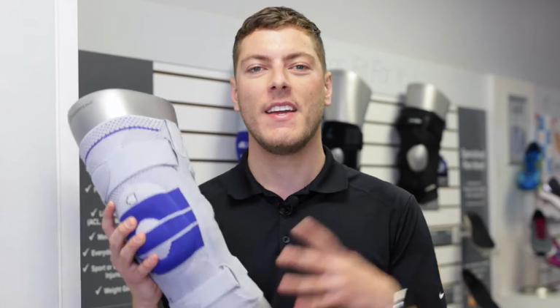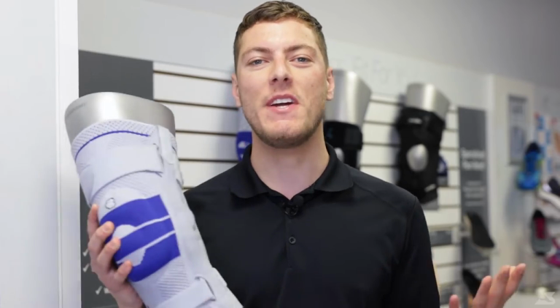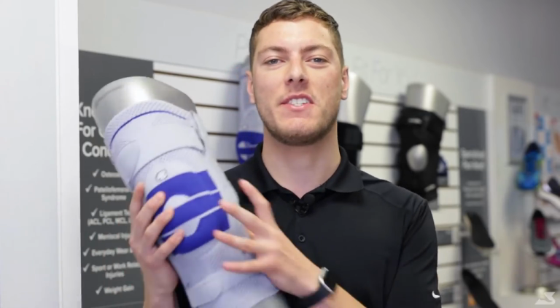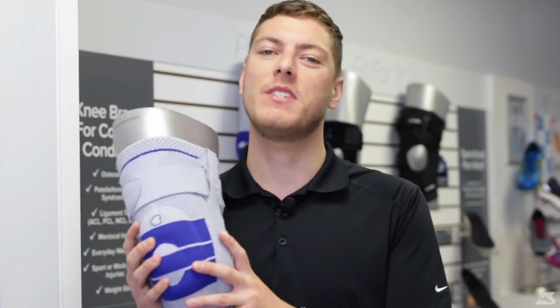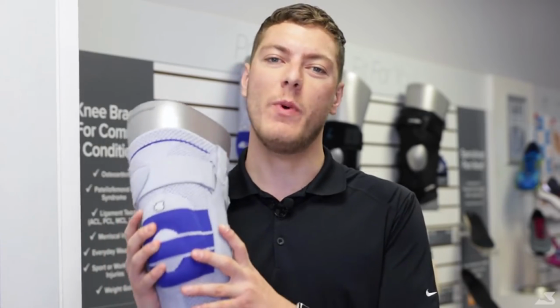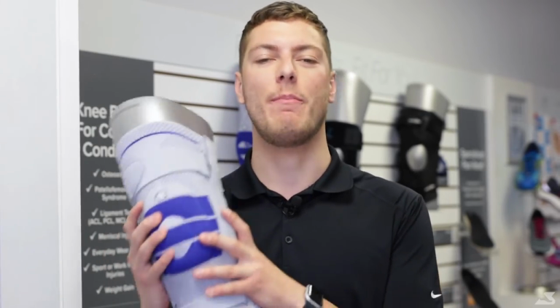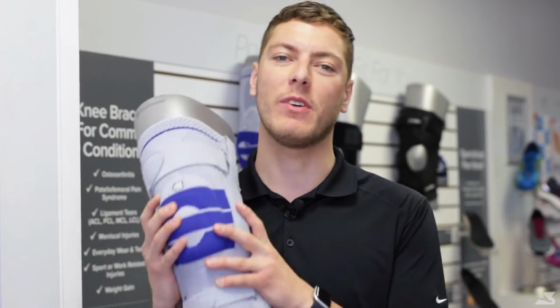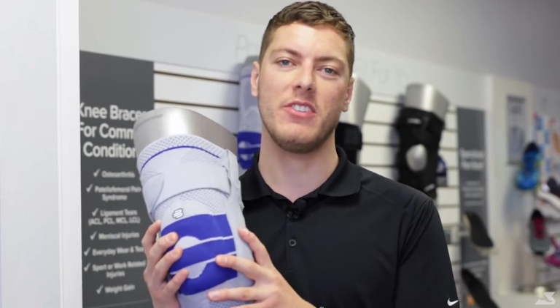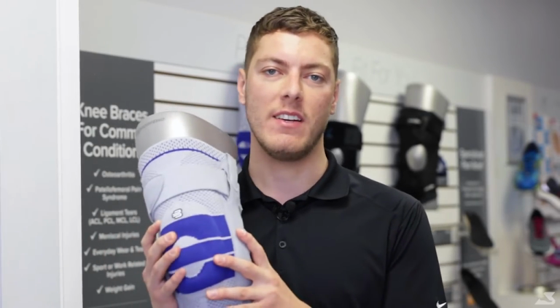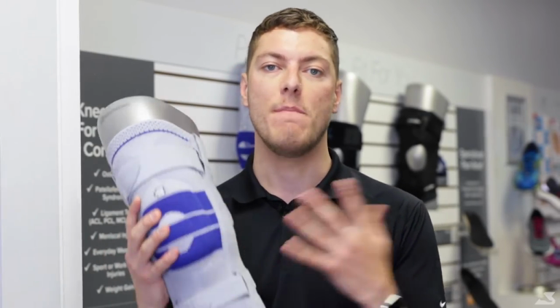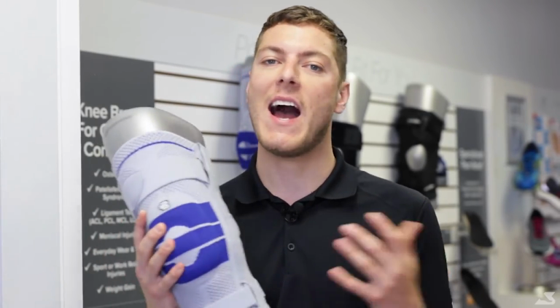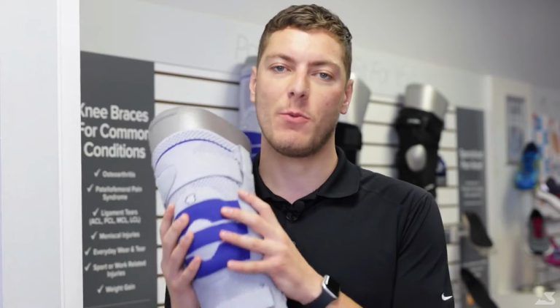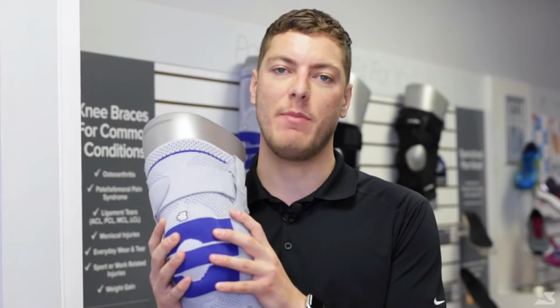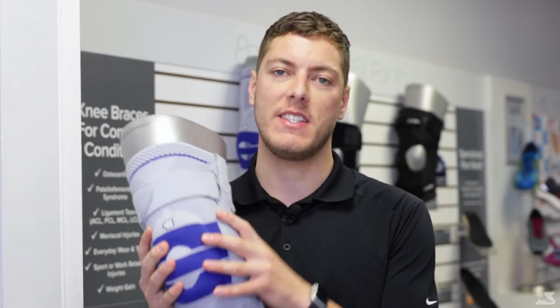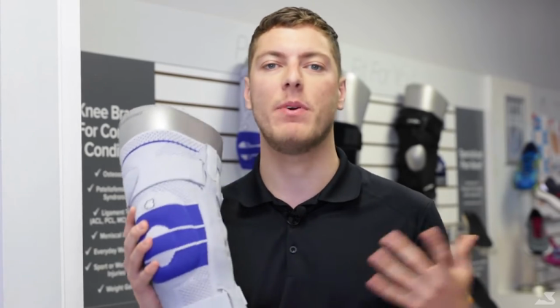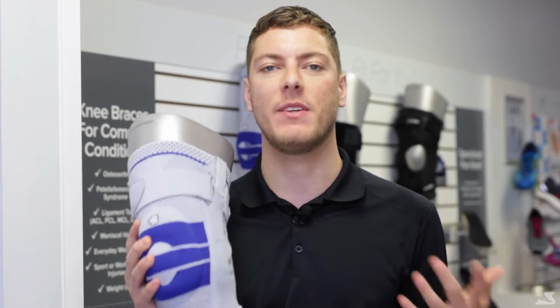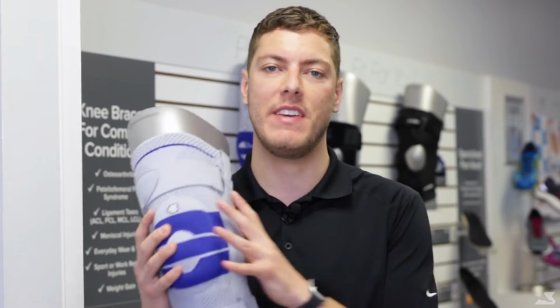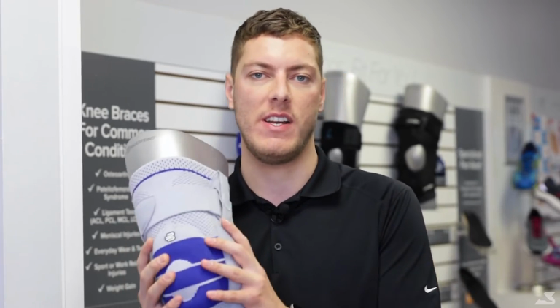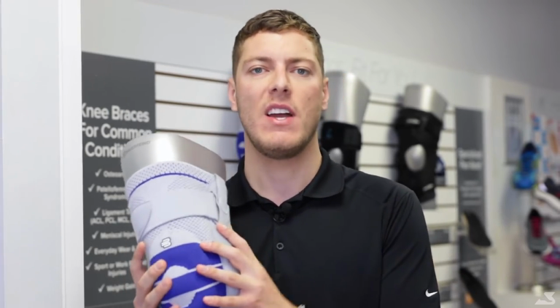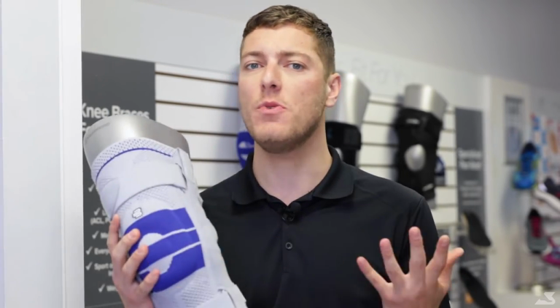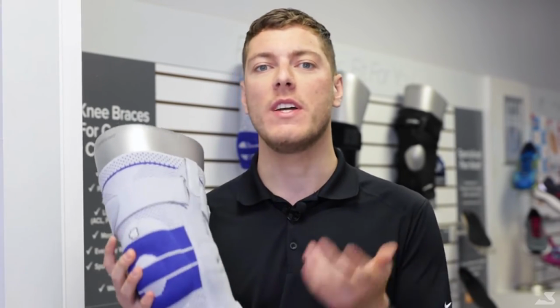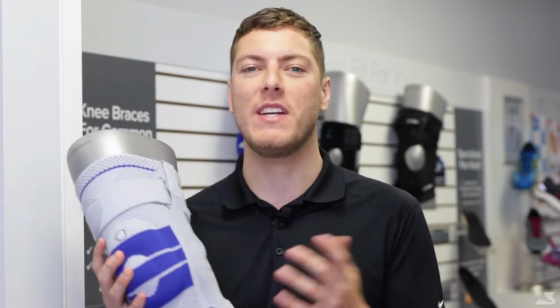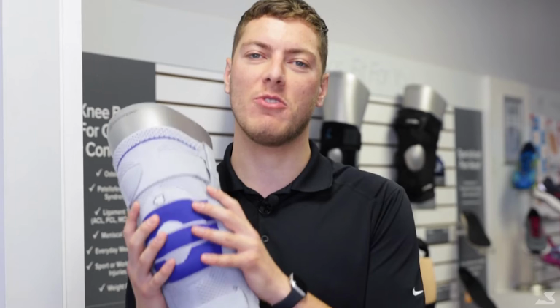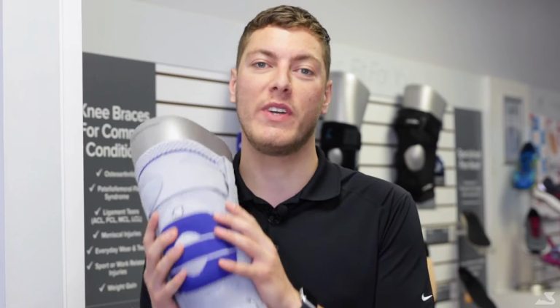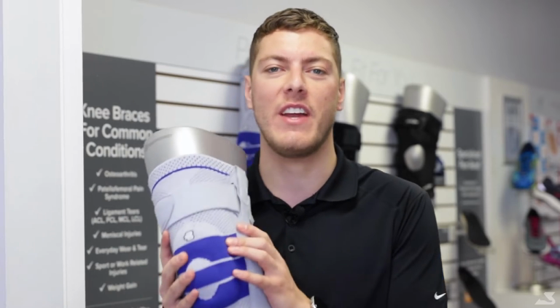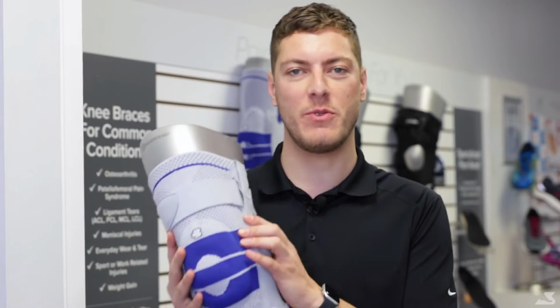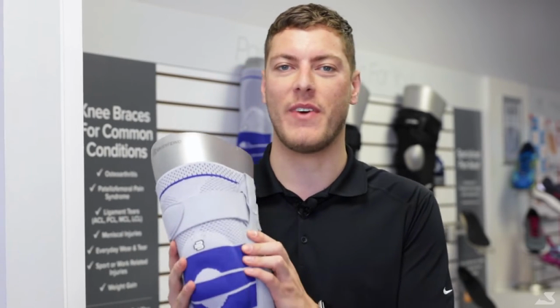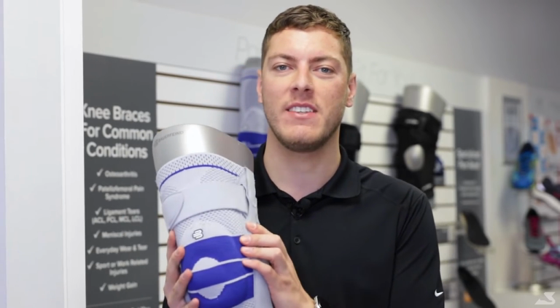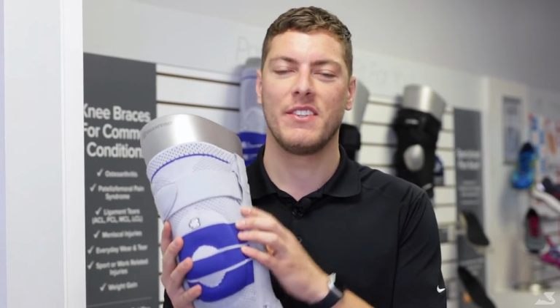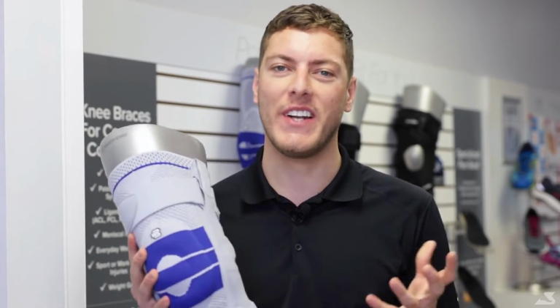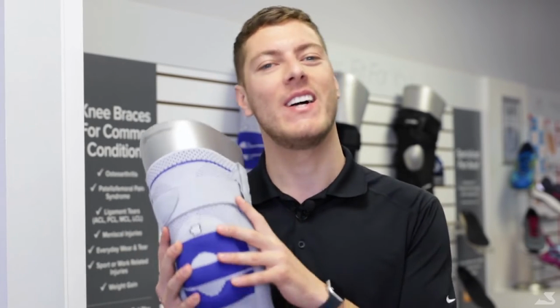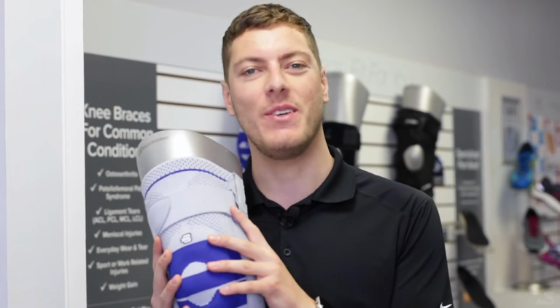Knee braces are supports that you wear for a painful or injured knee. Many athletes wear knee braces to help prevent the risk of injury. Did you know knee braces are also really great for those who have arthritis? To learn how, stay tuned.